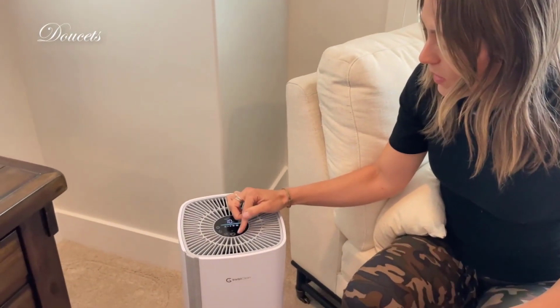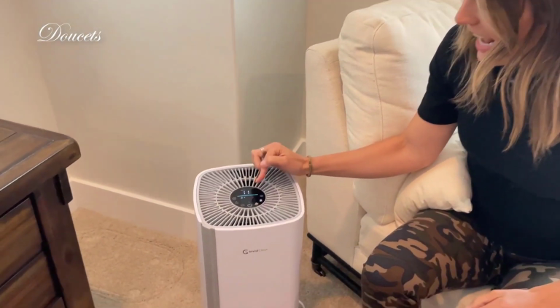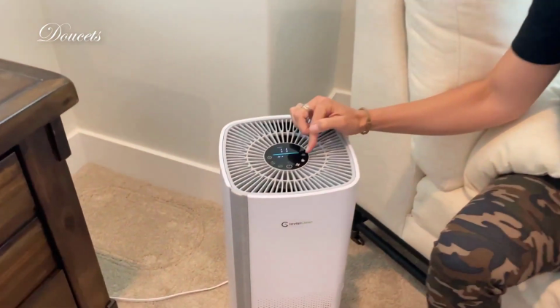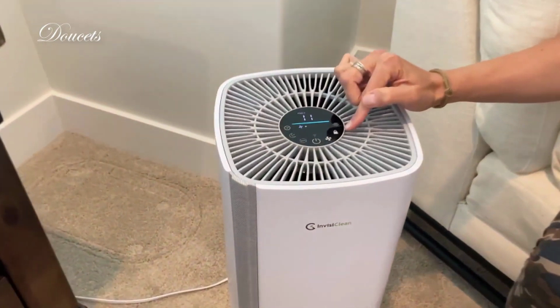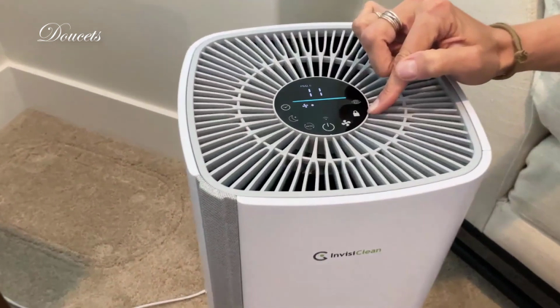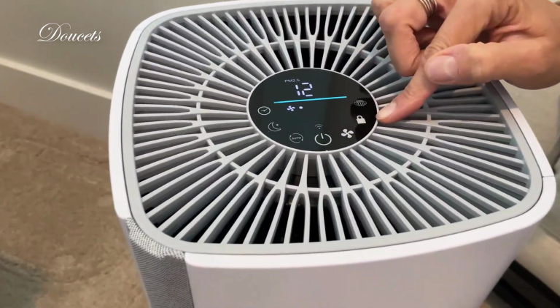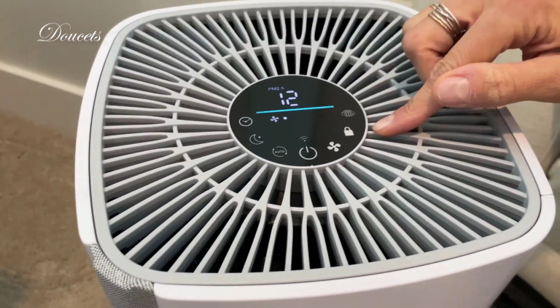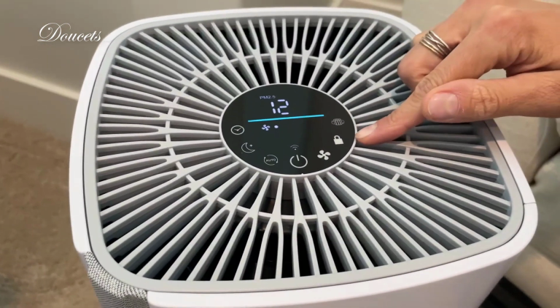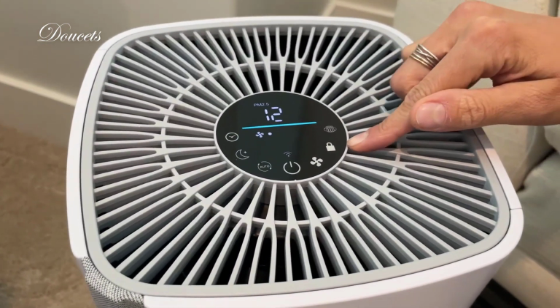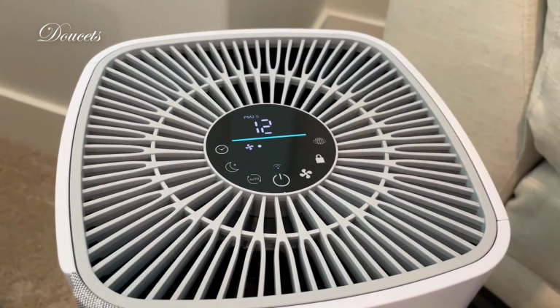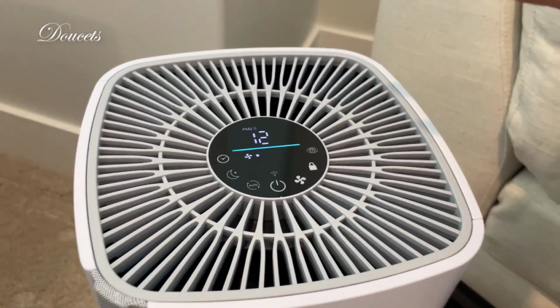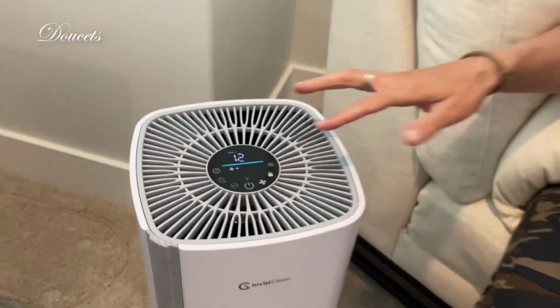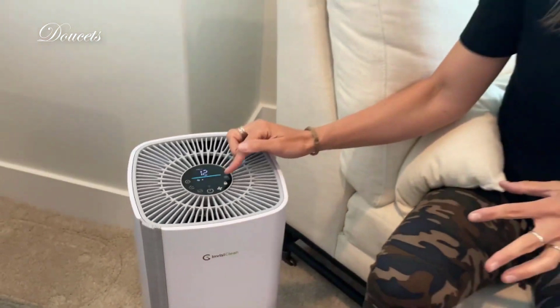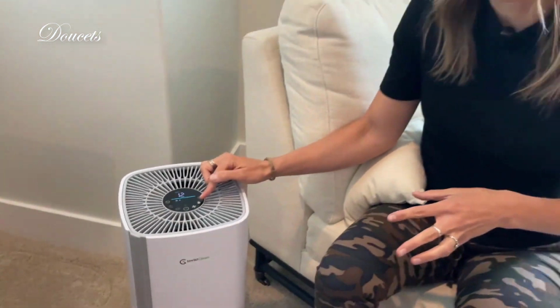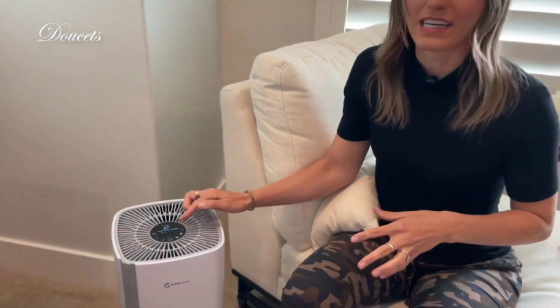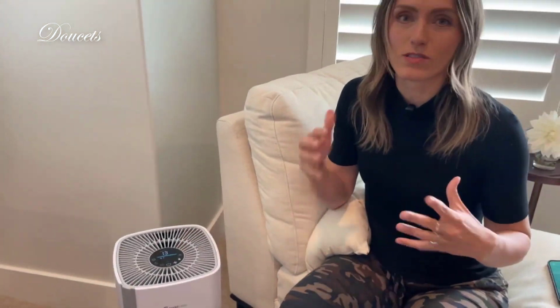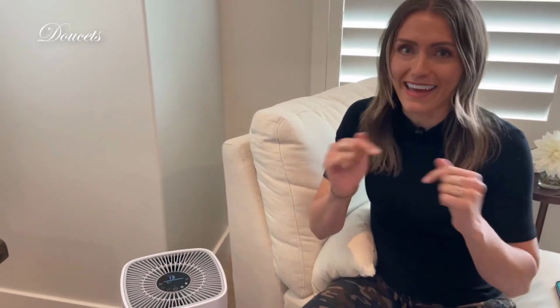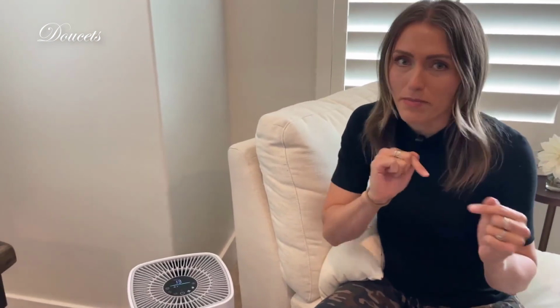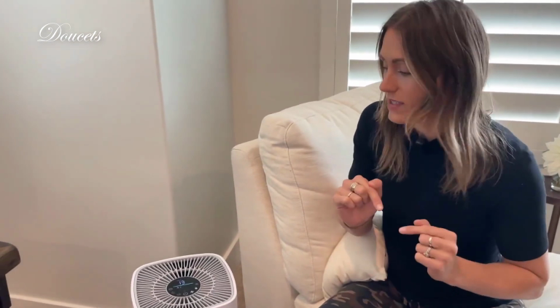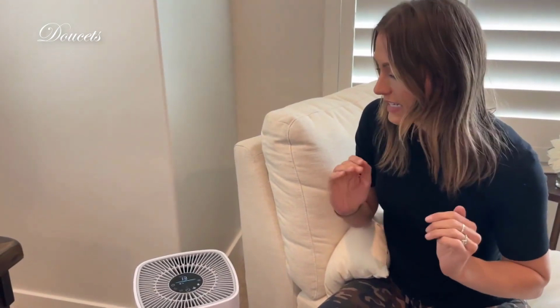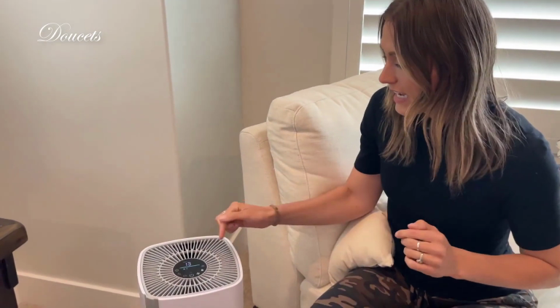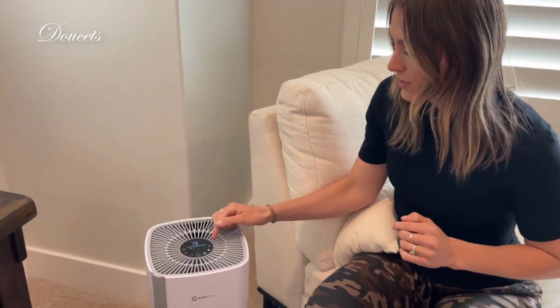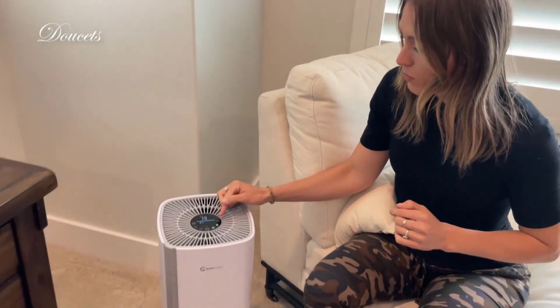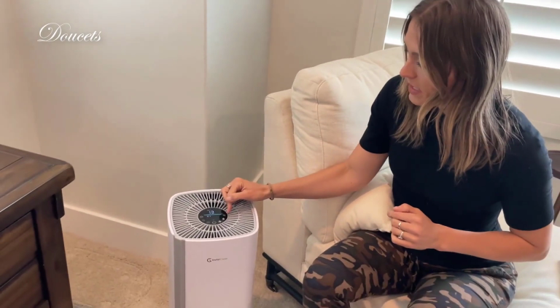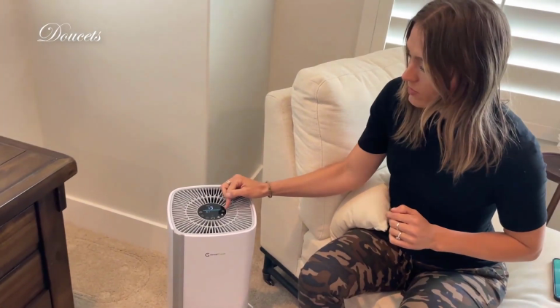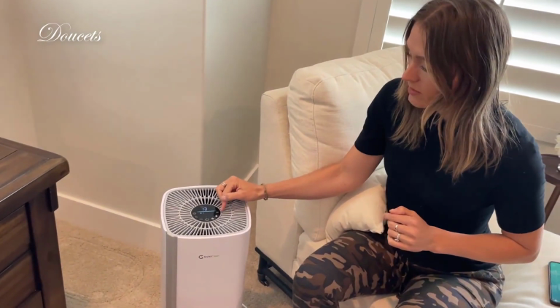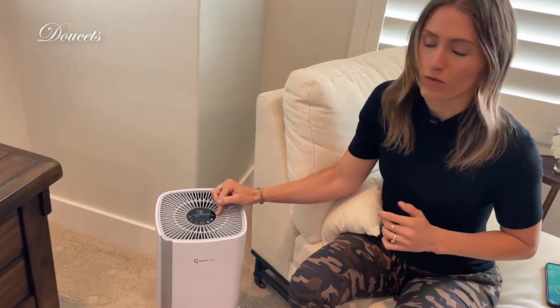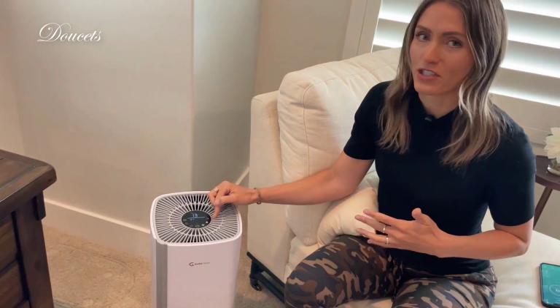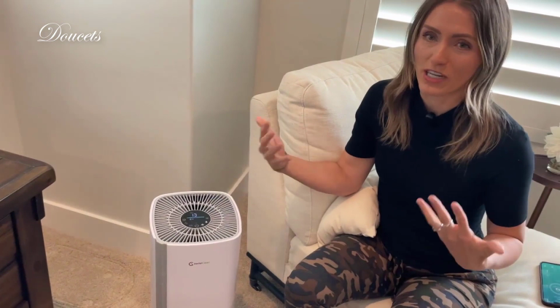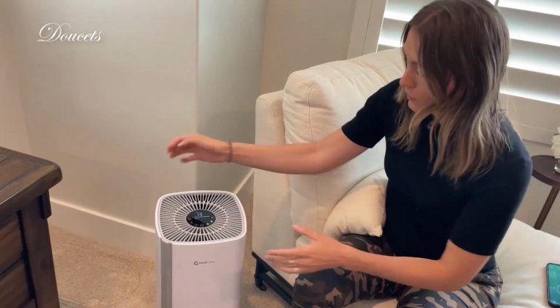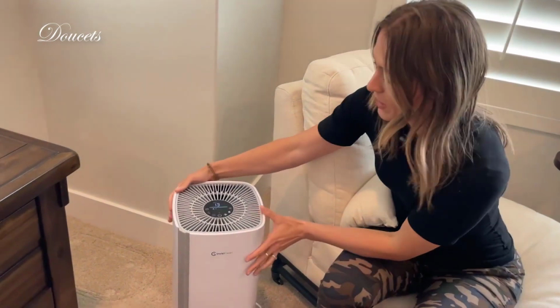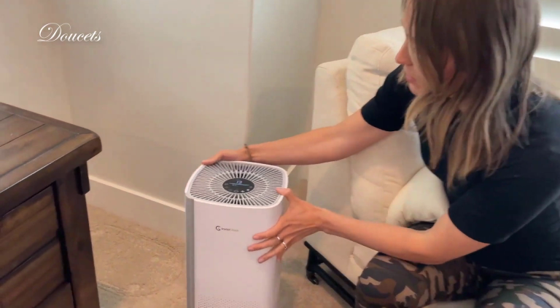You also have a lock button right here. I have two kids, so being able to hold that down so they can't mess with the settings is really important to me. It also has a button to remind you to change the filter when you need to.